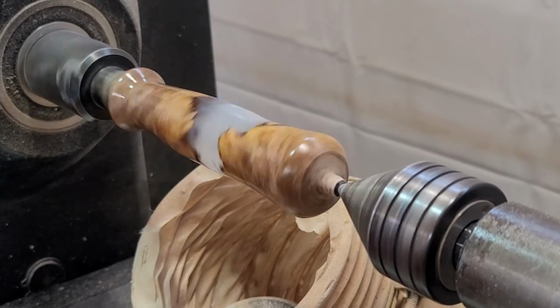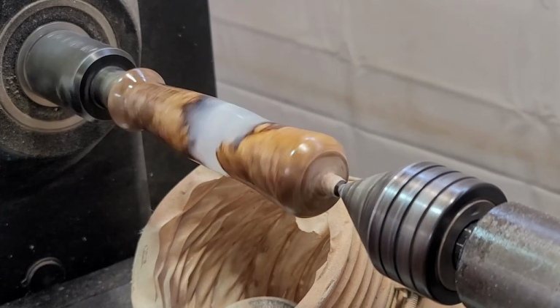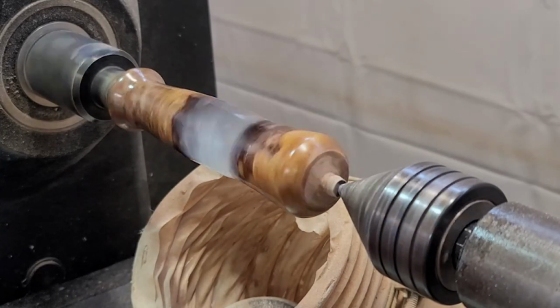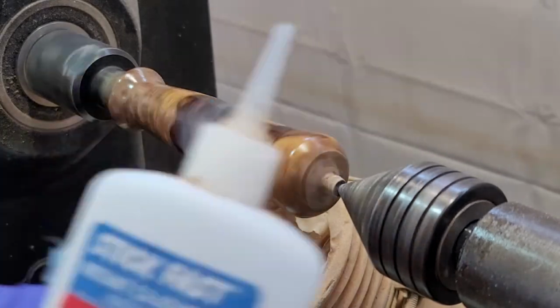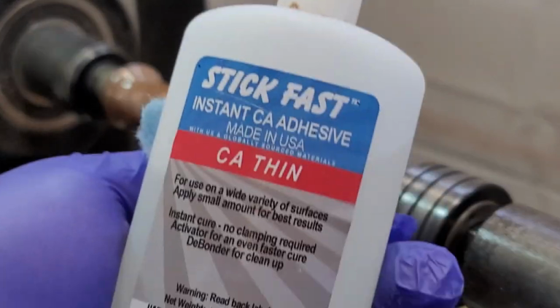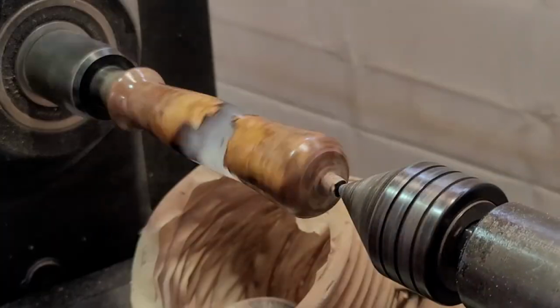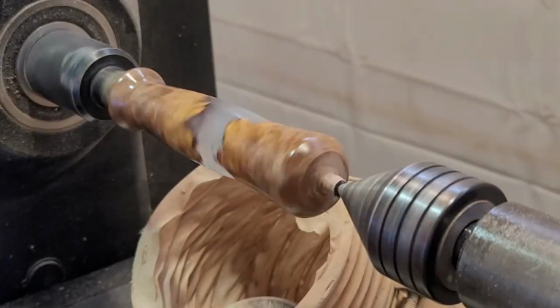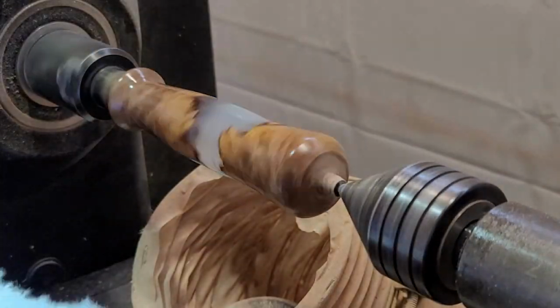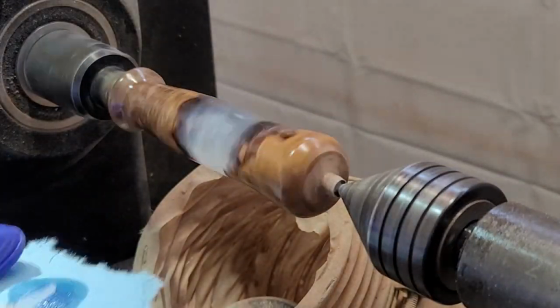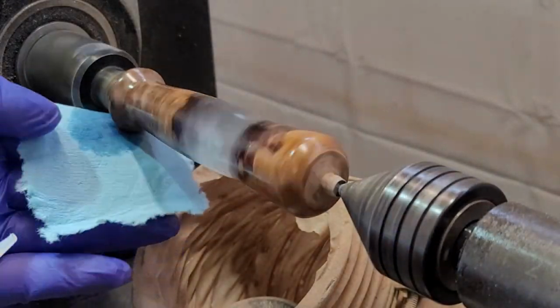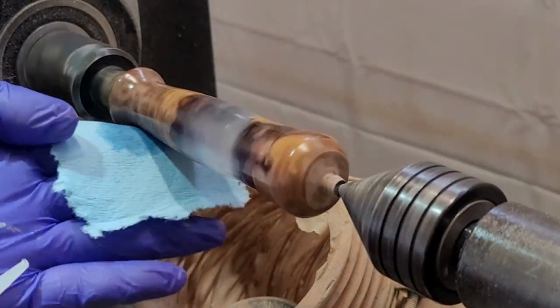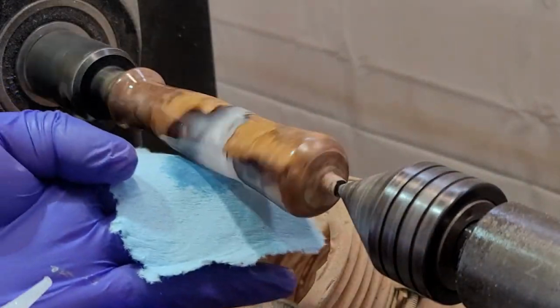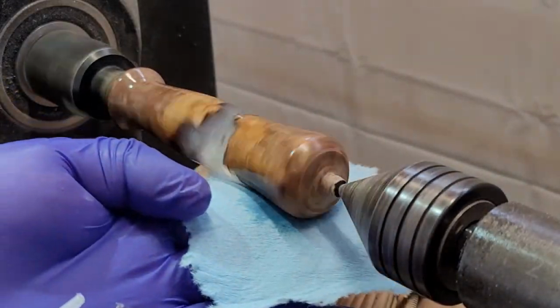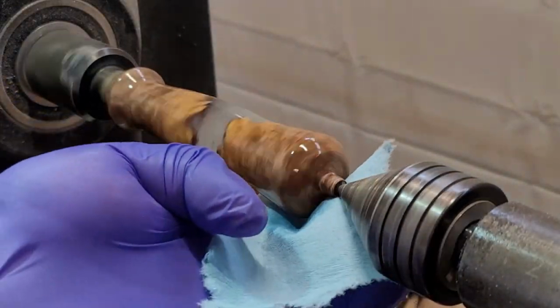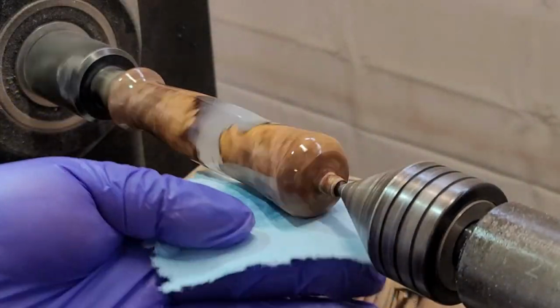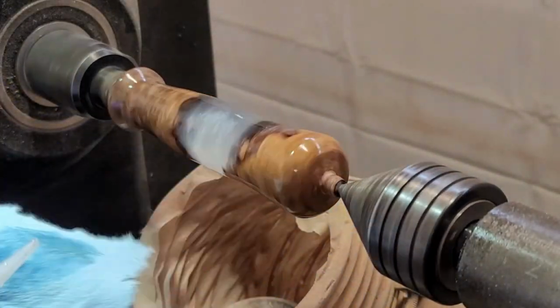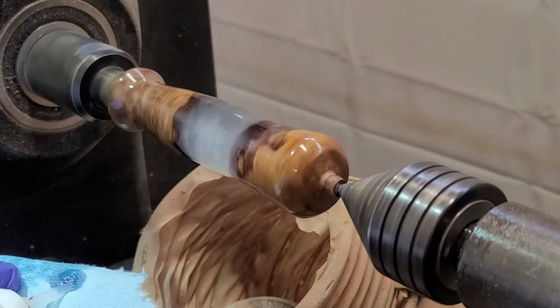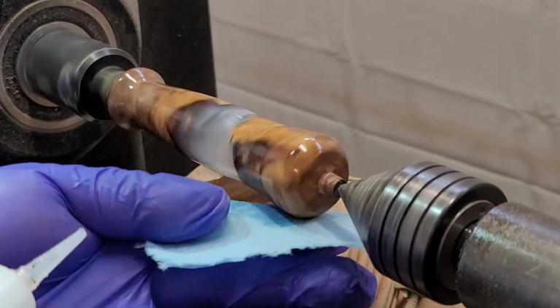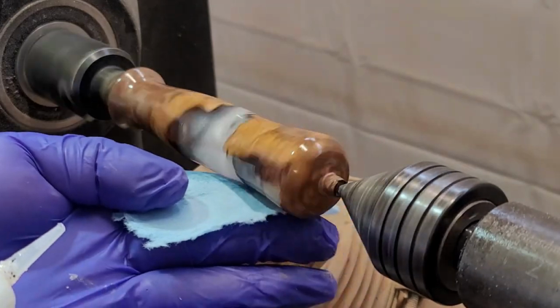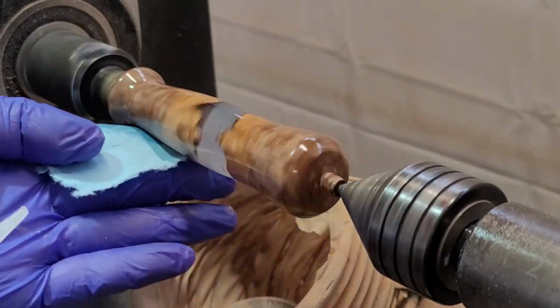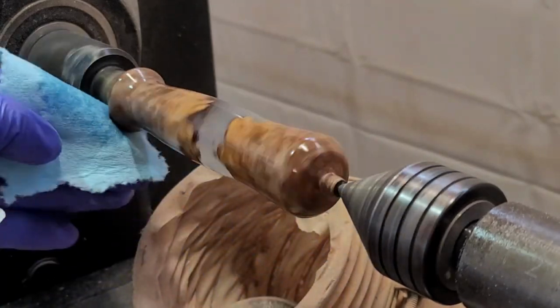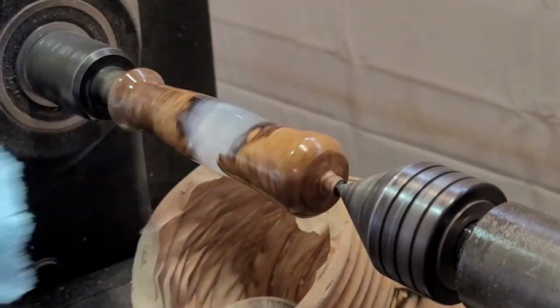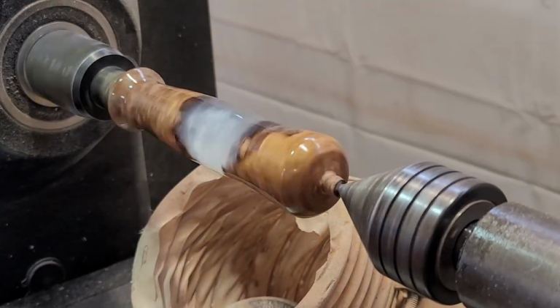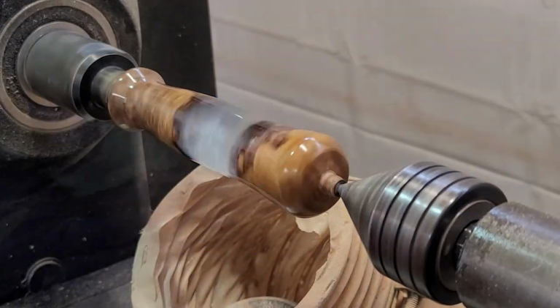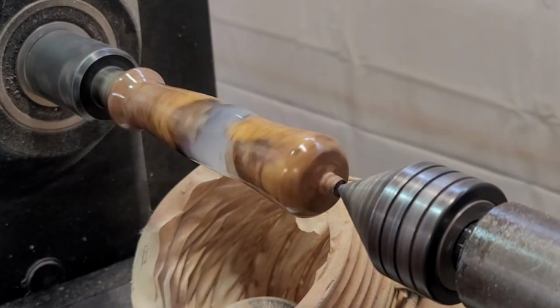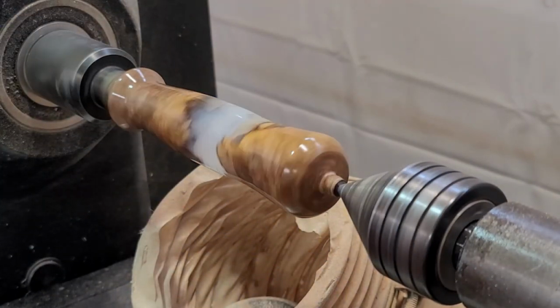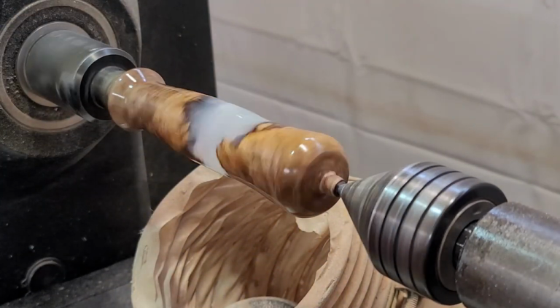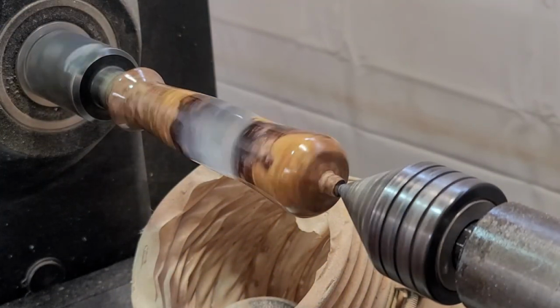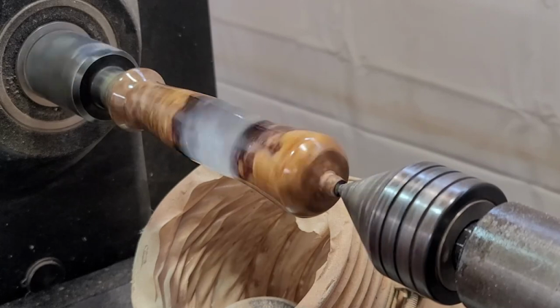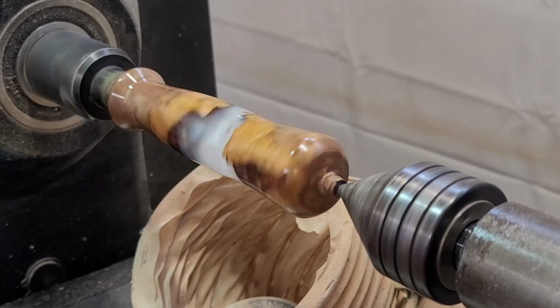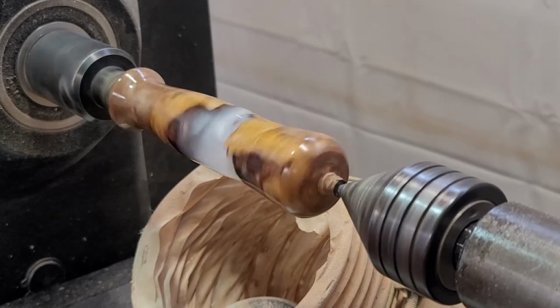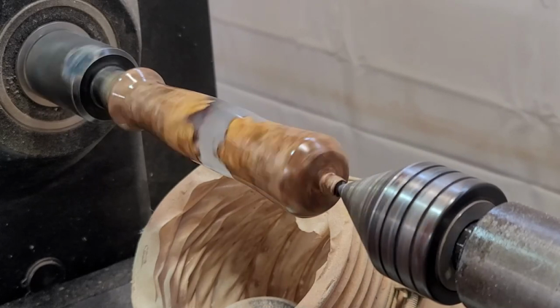I personally don't have any hard and fast rules about how many layers I apply. On average I probably end up with five or six different layers. I feel like the deeper that CA finish is, the more luster it gives when you buff it up at the end.